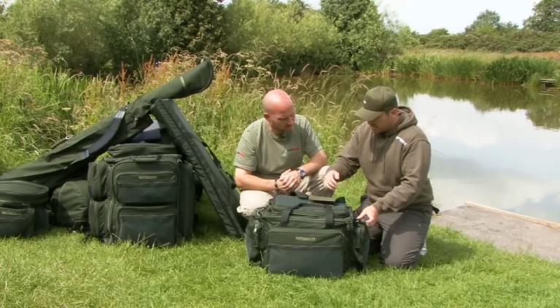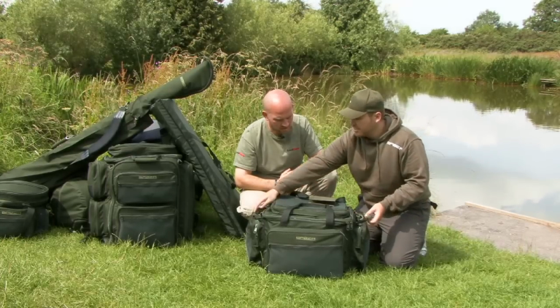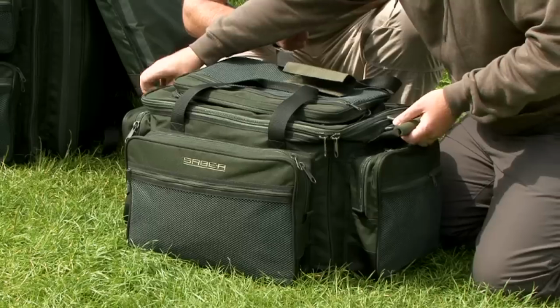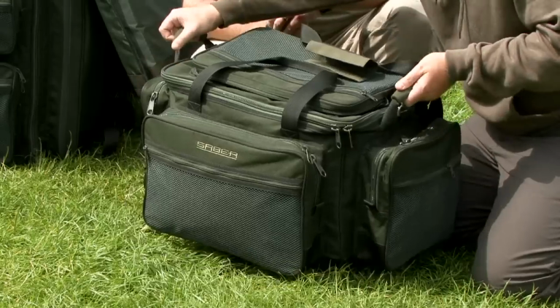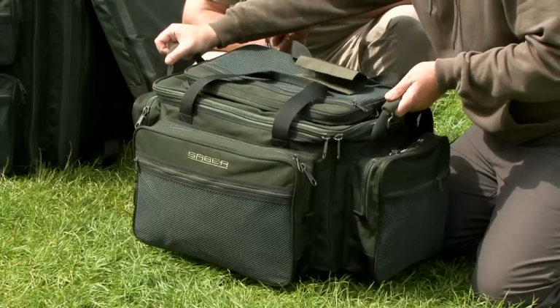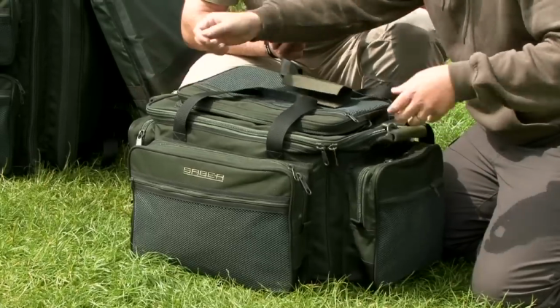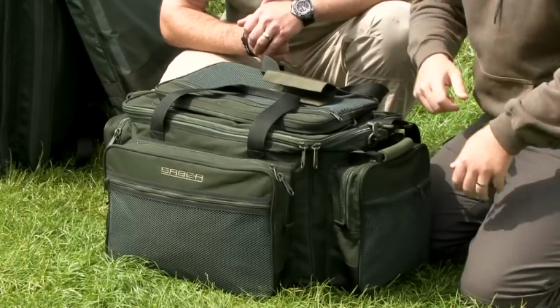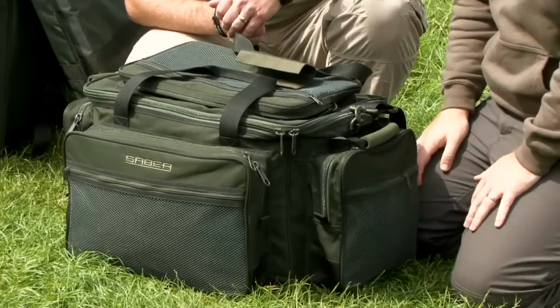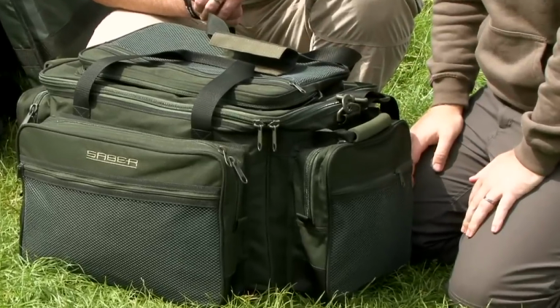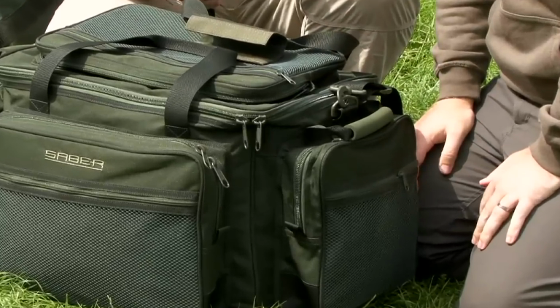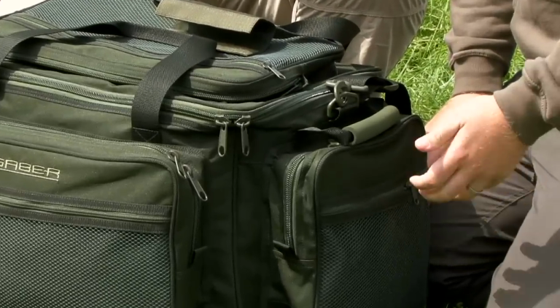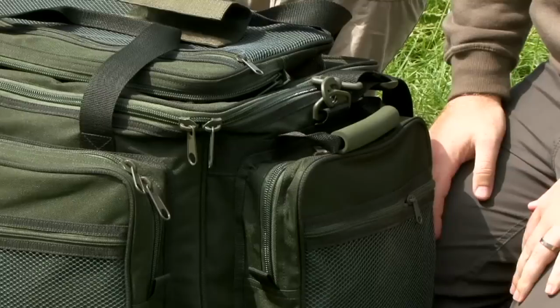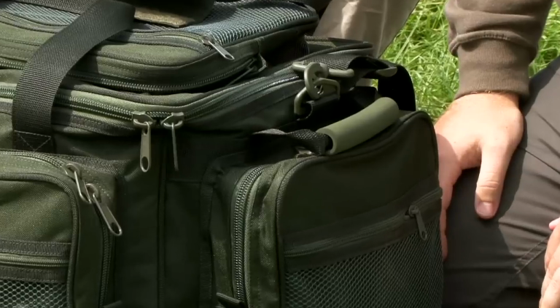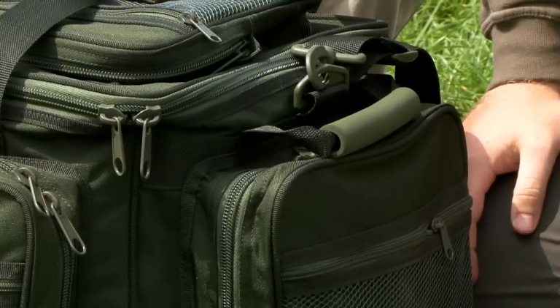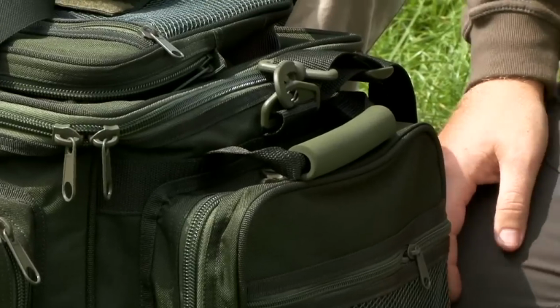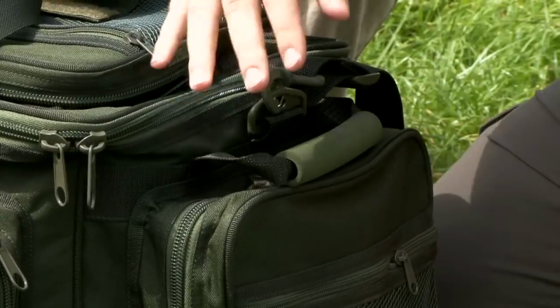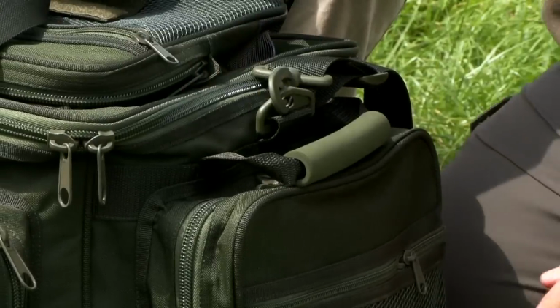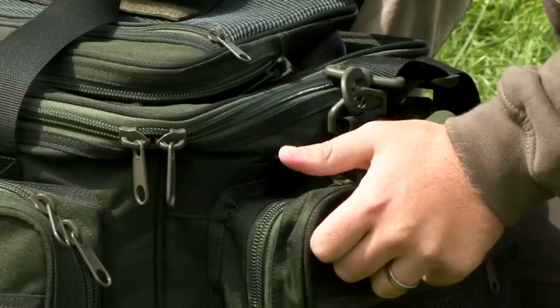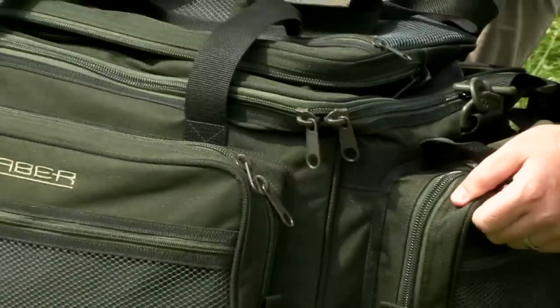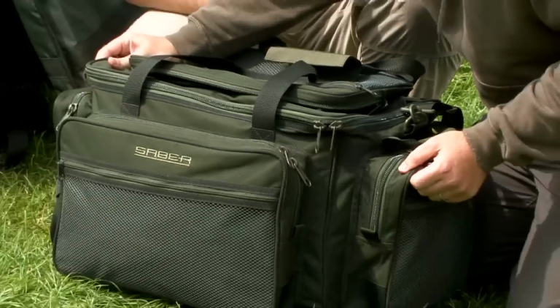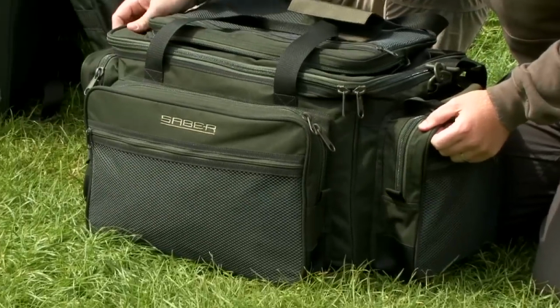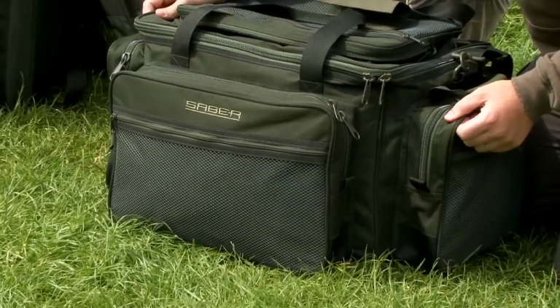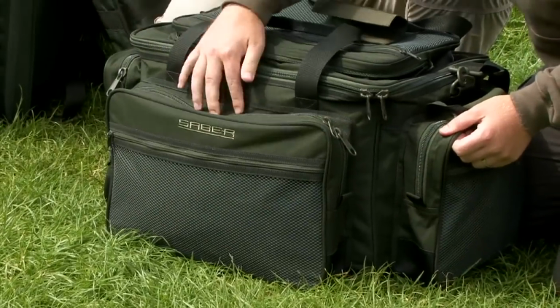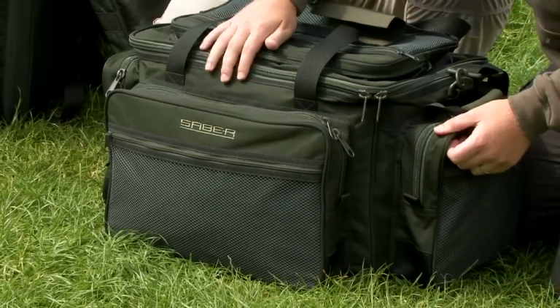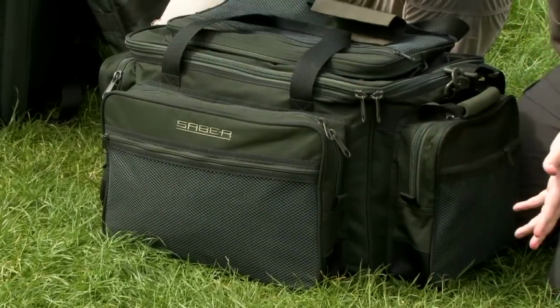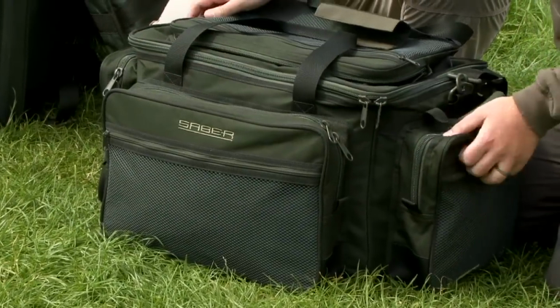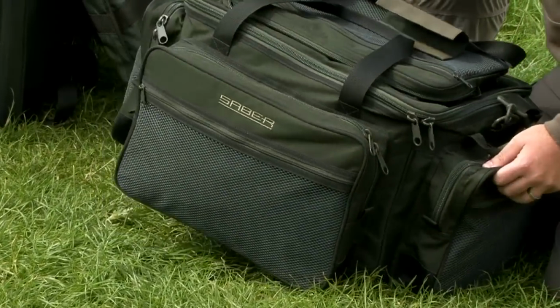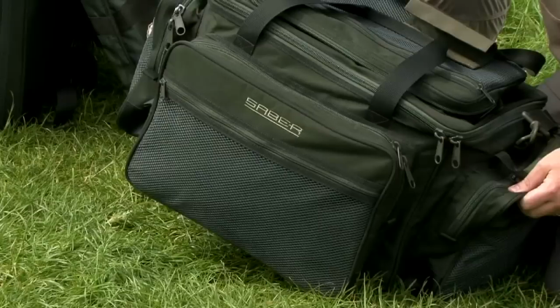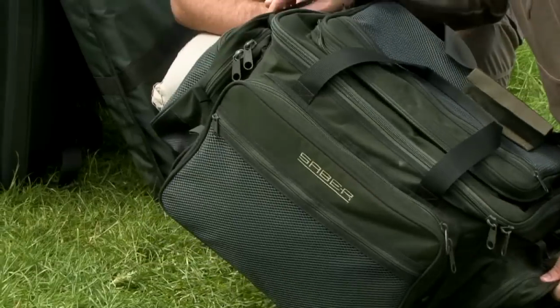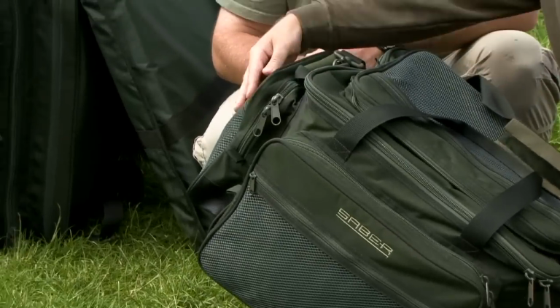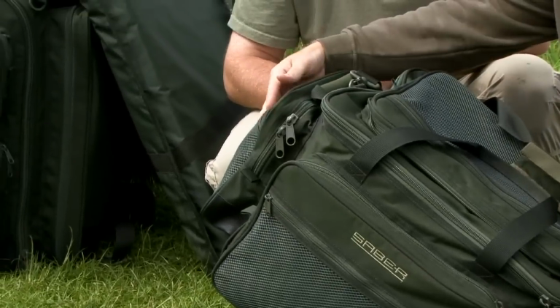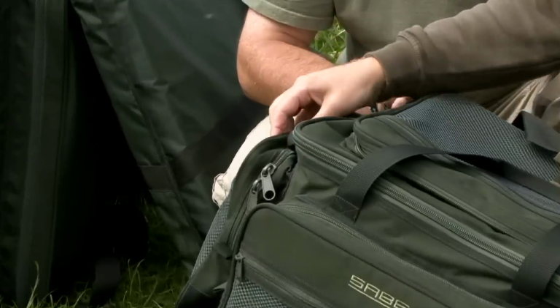There are nice carrying handles here which you can put straight onto your barrow and in and out of your car very easily. It's got a multitude of different size pockets for your tackle boxes and anything, with little pouches at the side here.